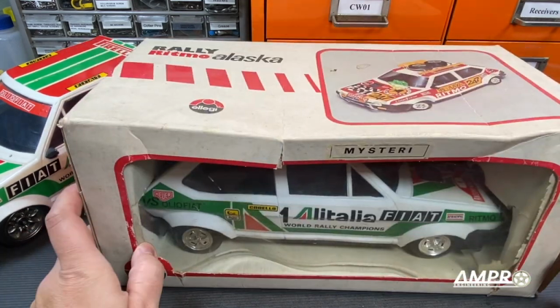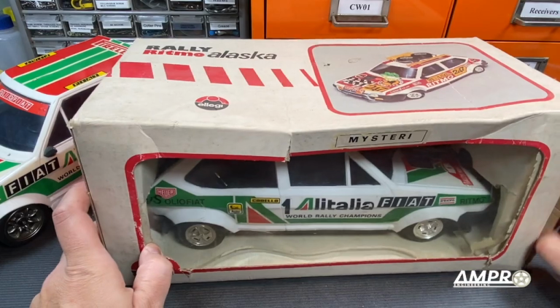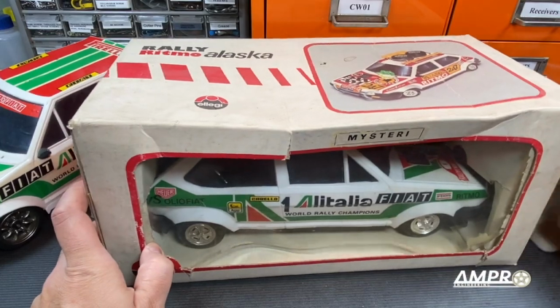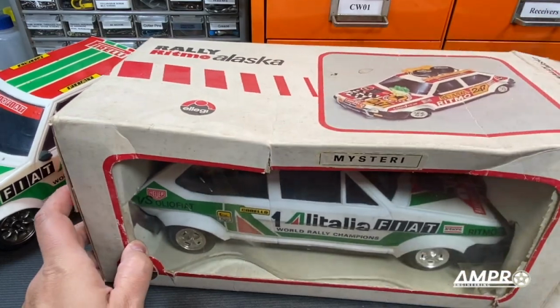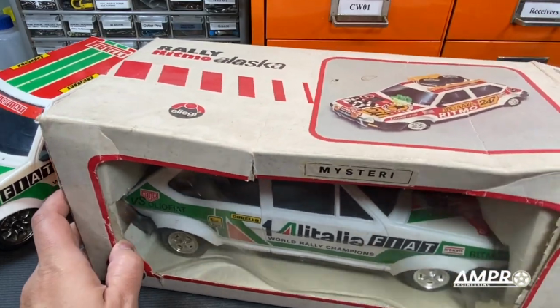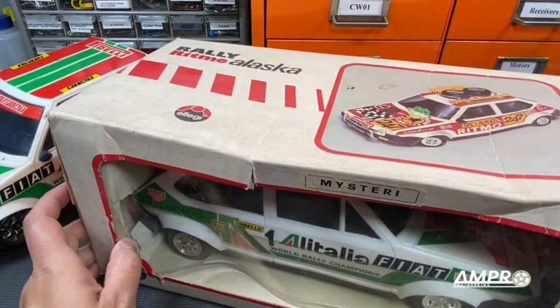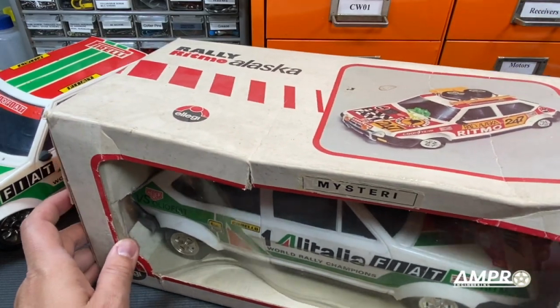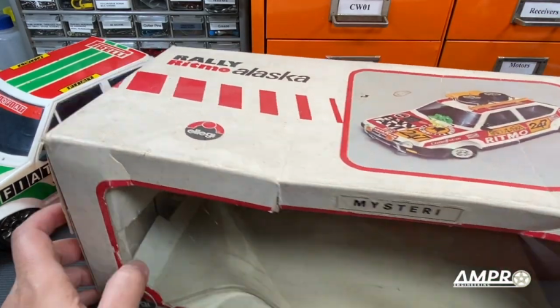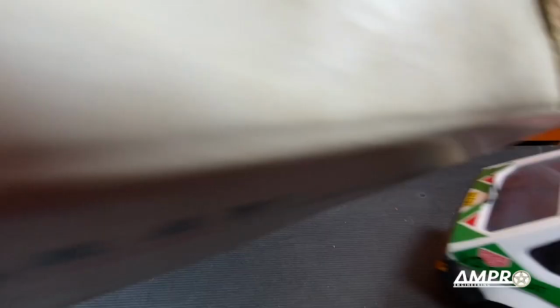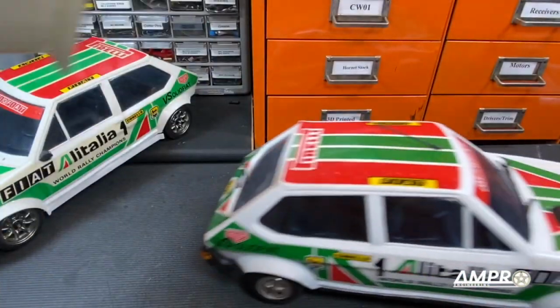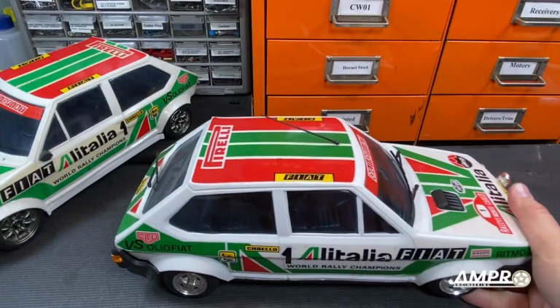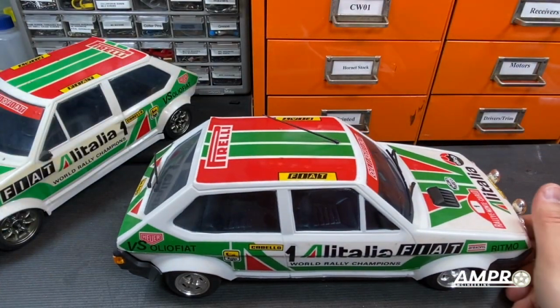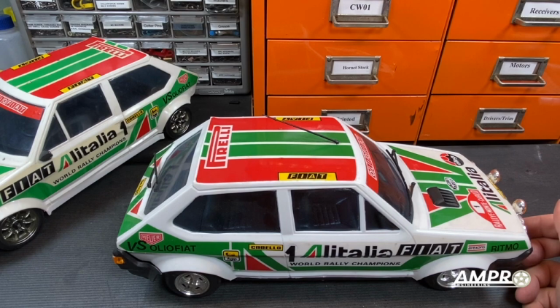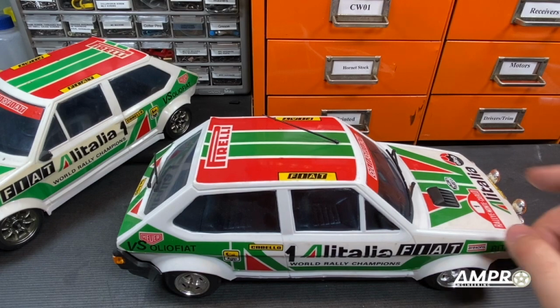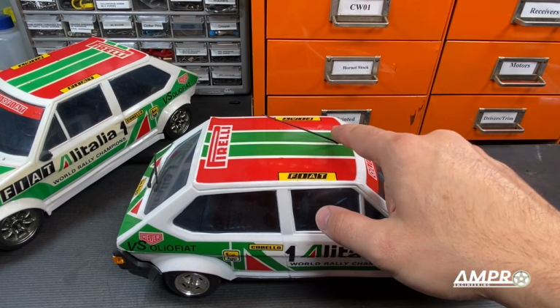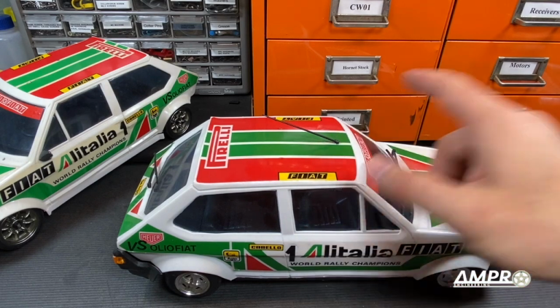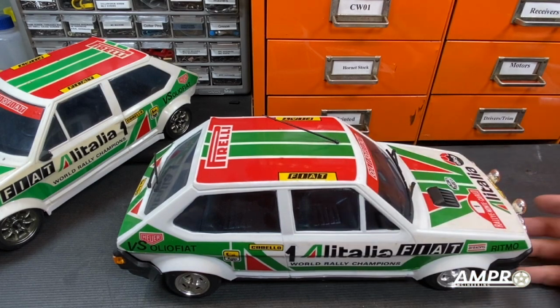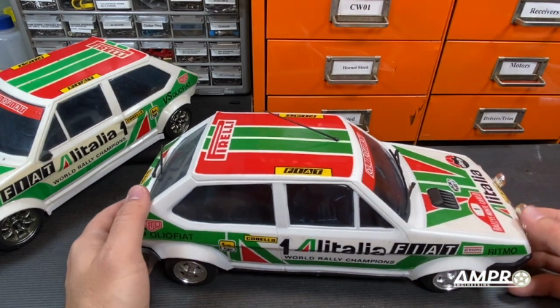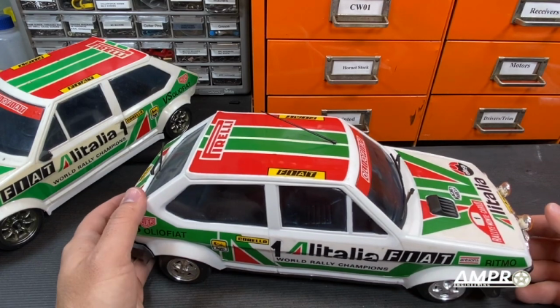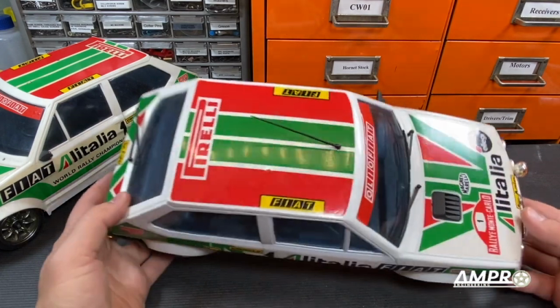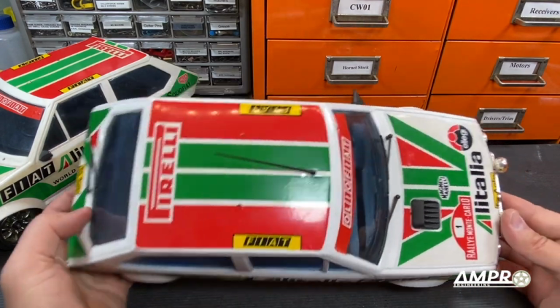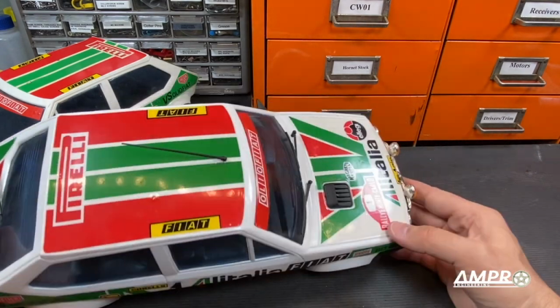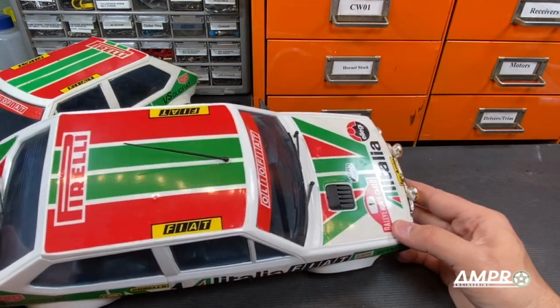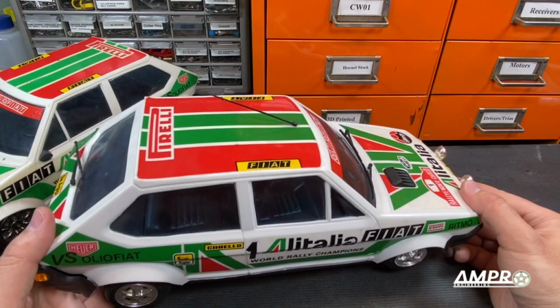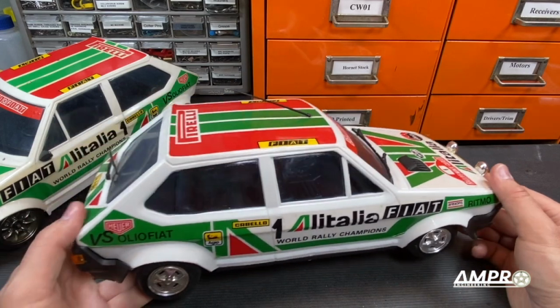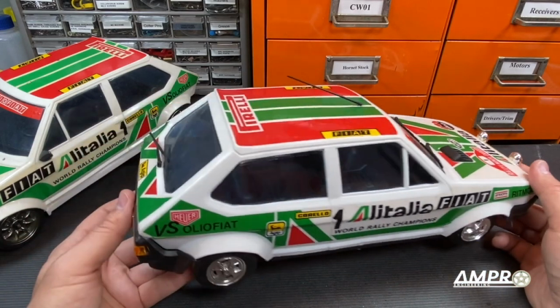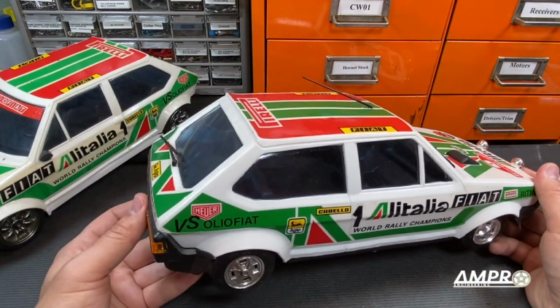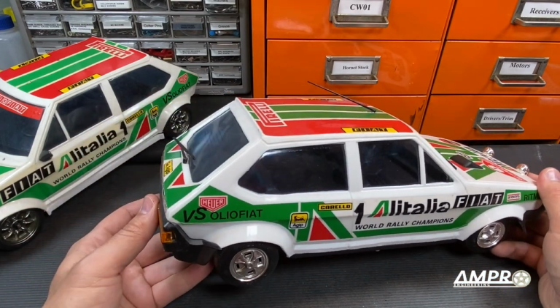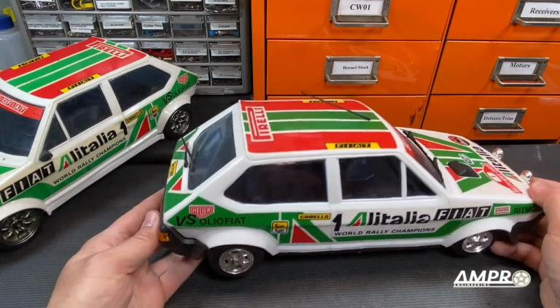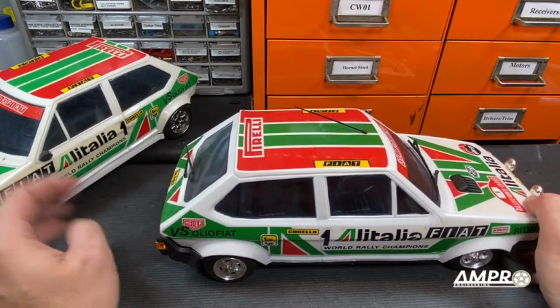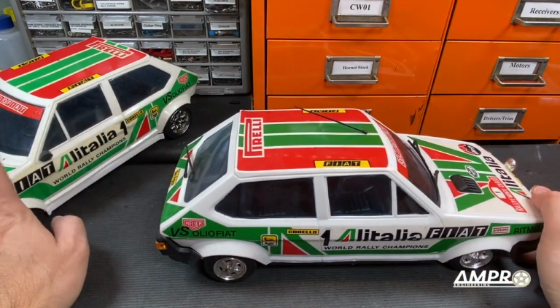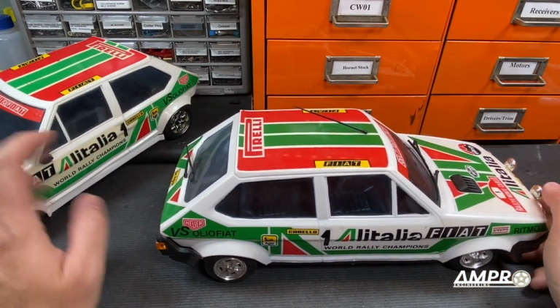Let's pull it out. This one is in excellent condition. It's got all of its extra pieces there. A little bit of yellowing on the decal but nothing like this one.